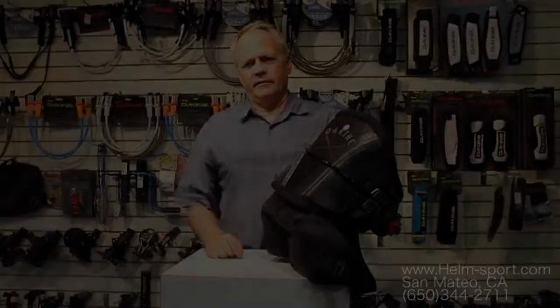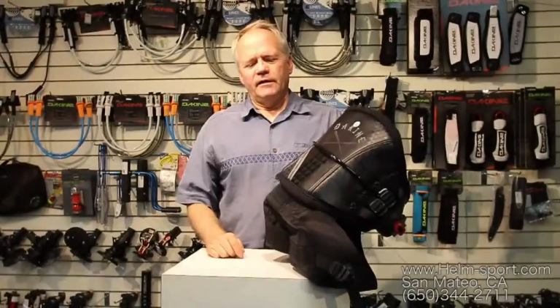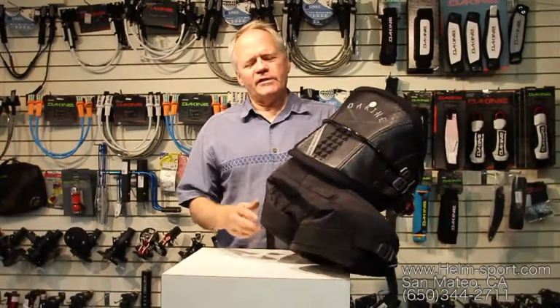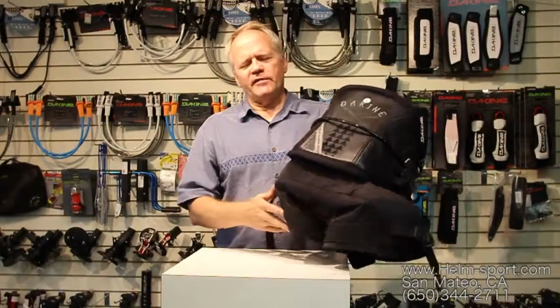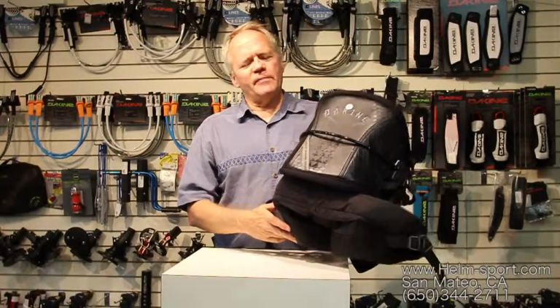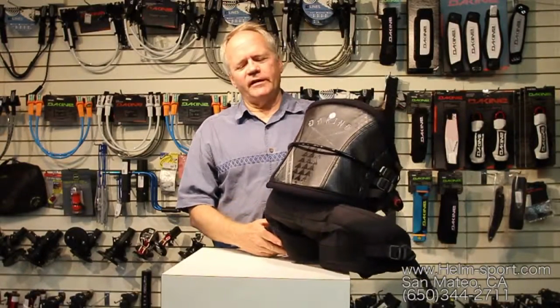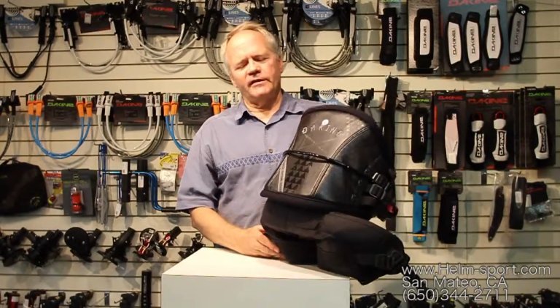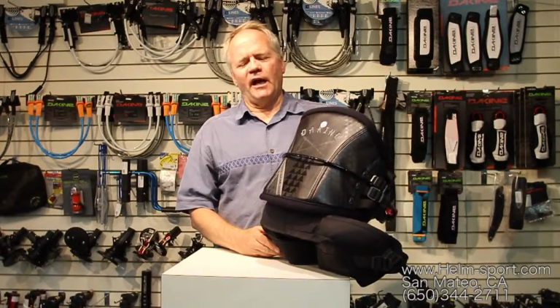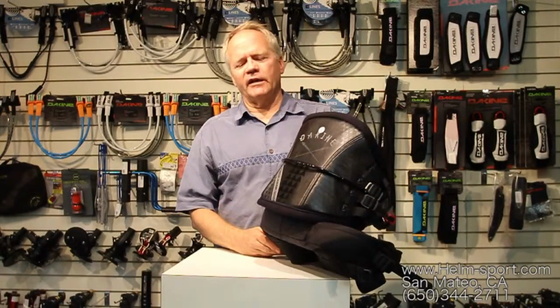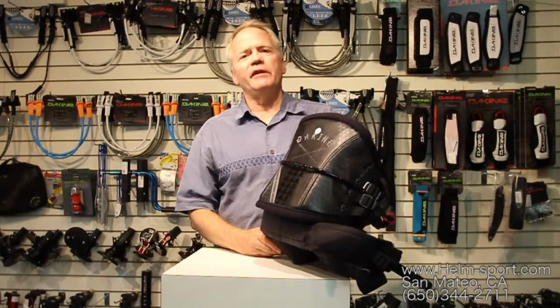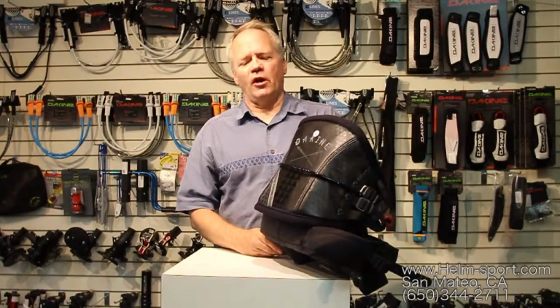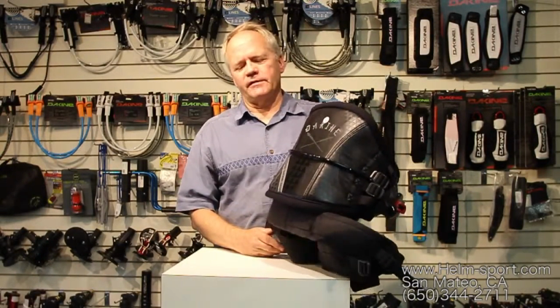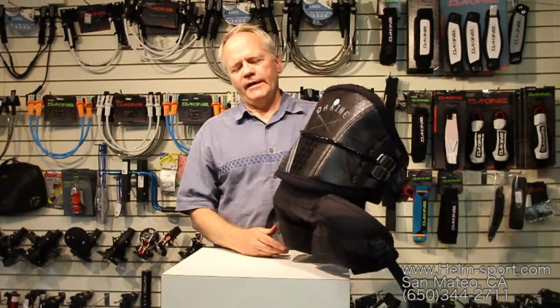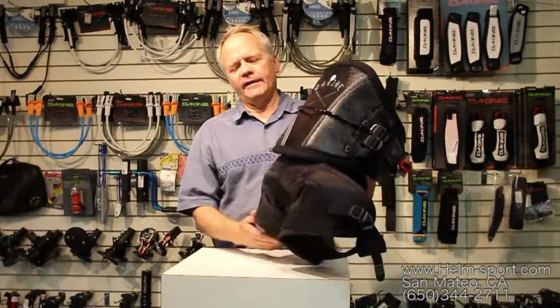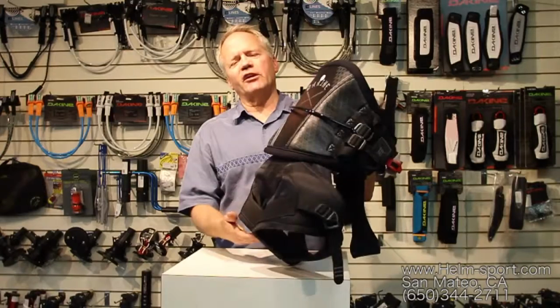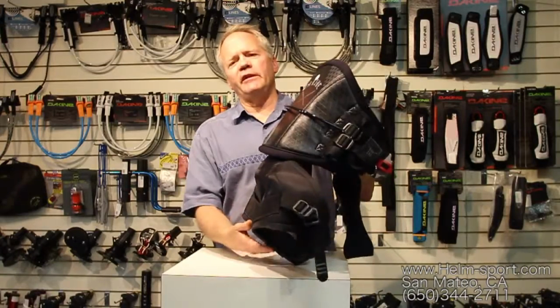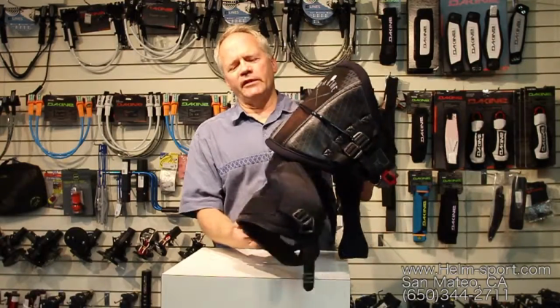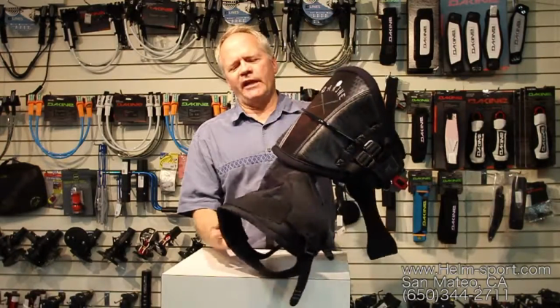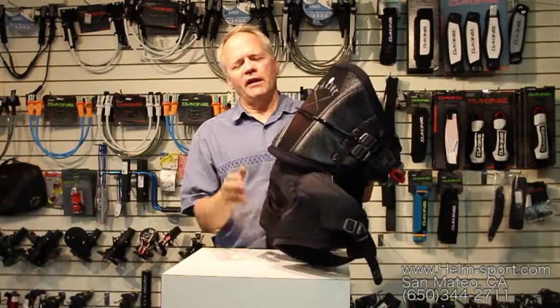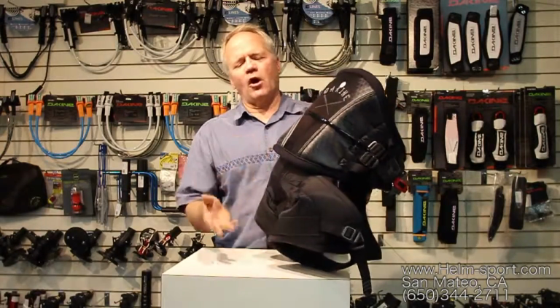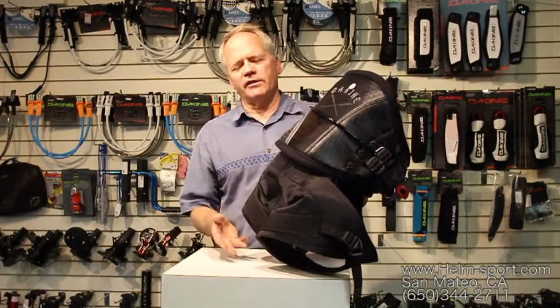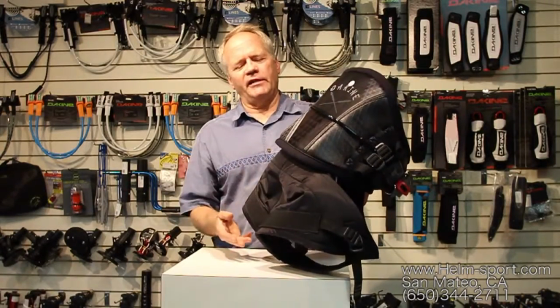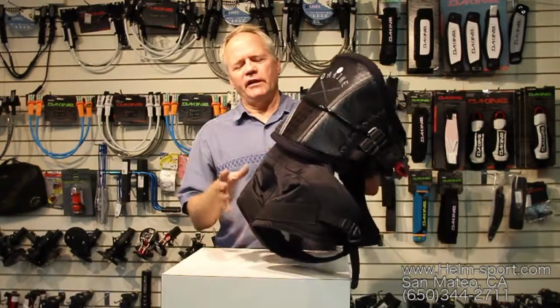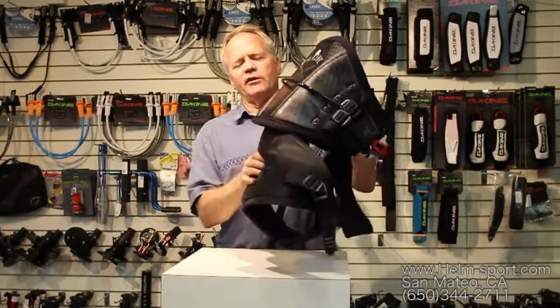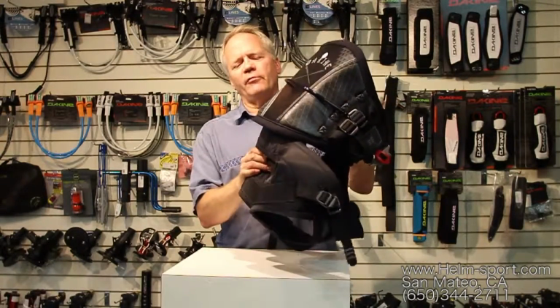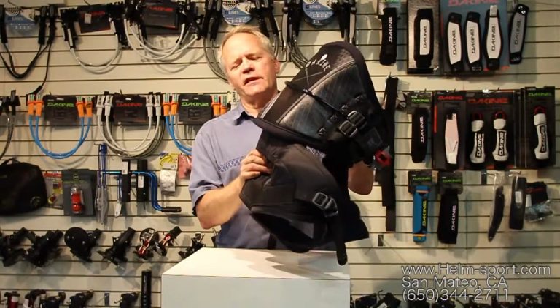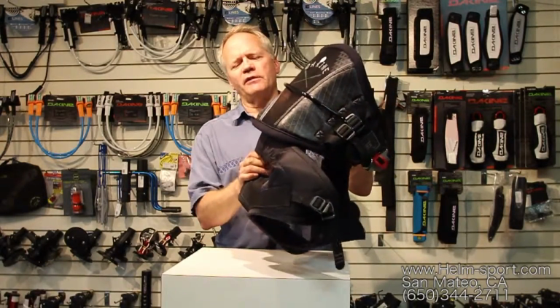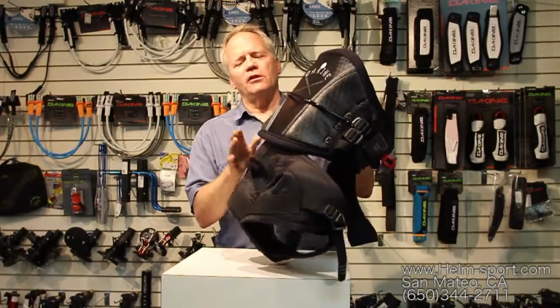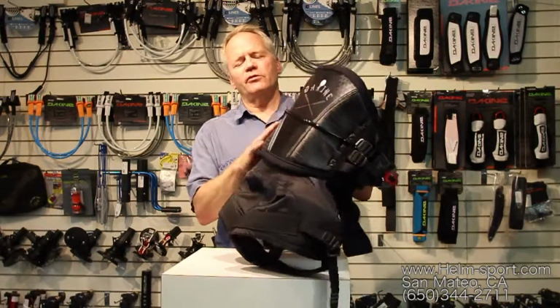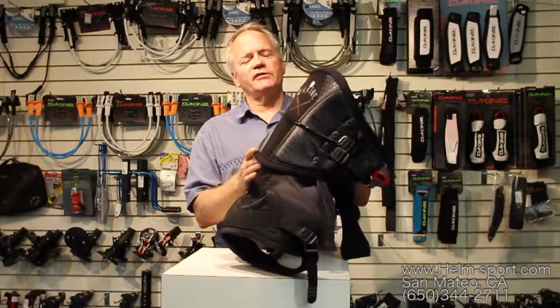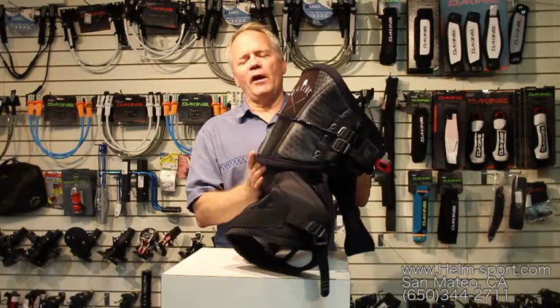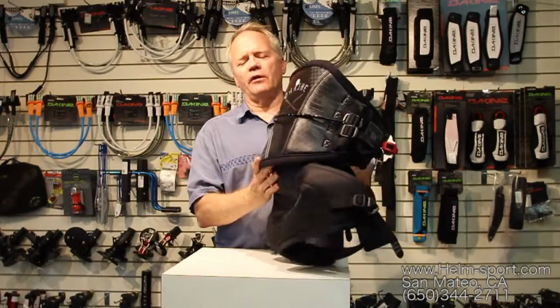This video is about the Dakine Chameleon harness. Like a chameleon that can change, this harness can change — it can go from a C harness to just a waist harness.